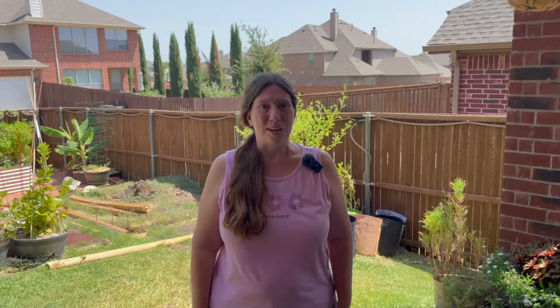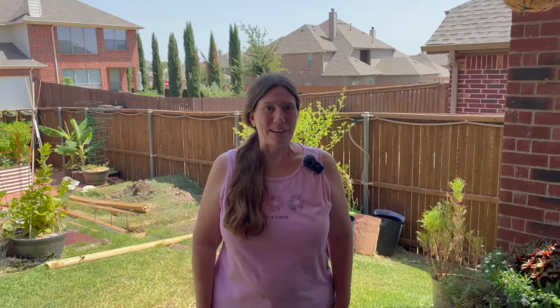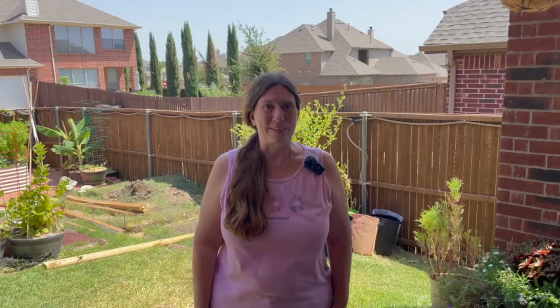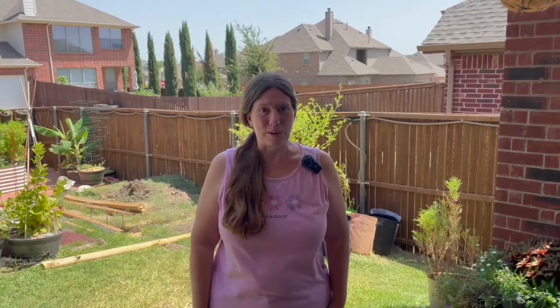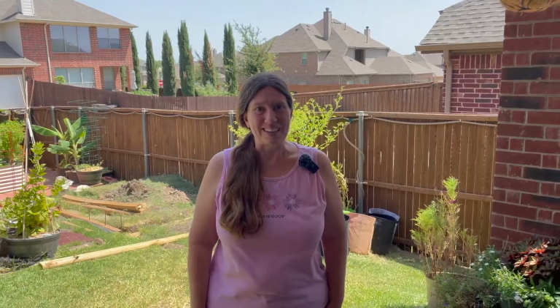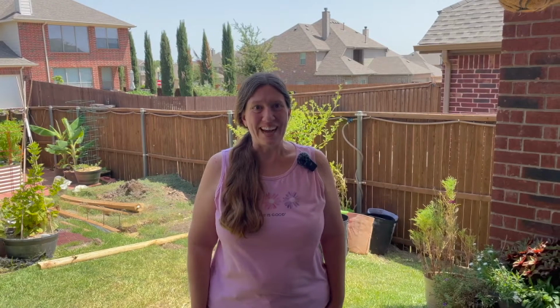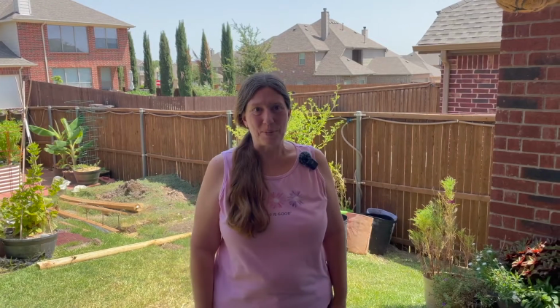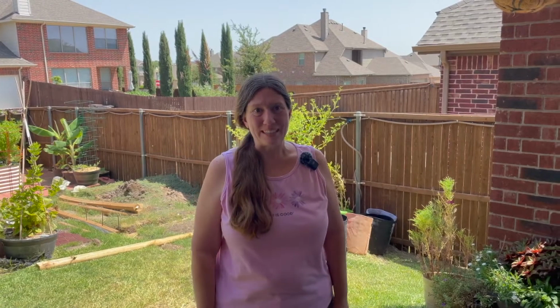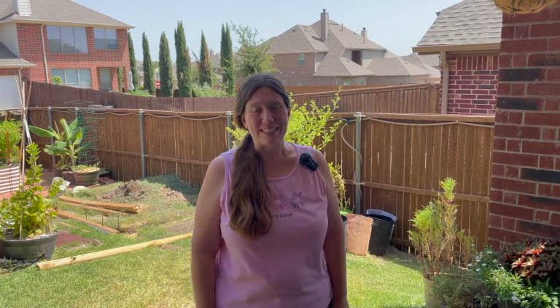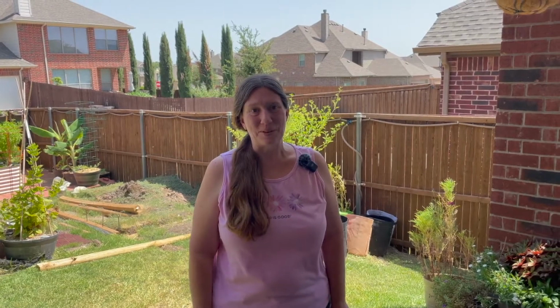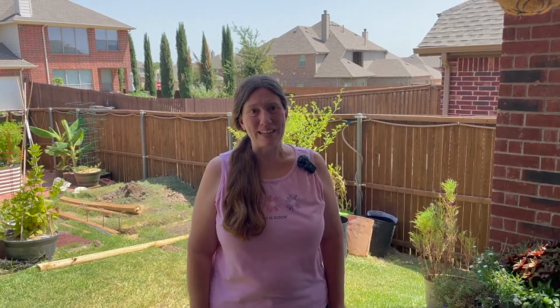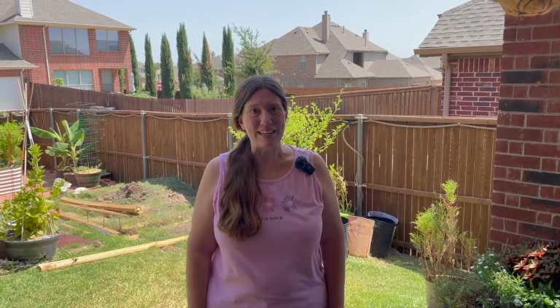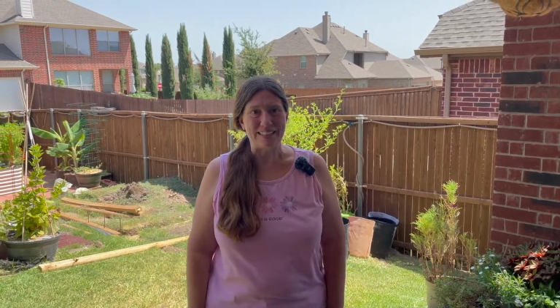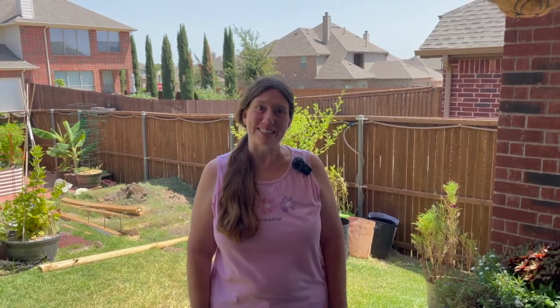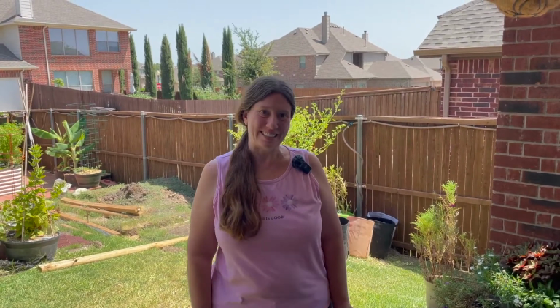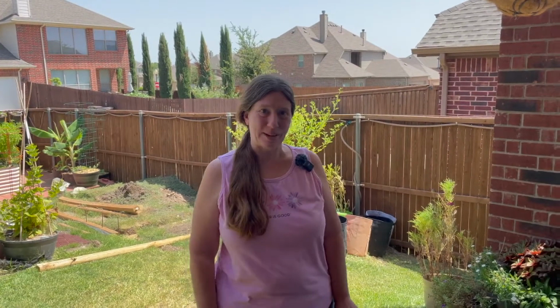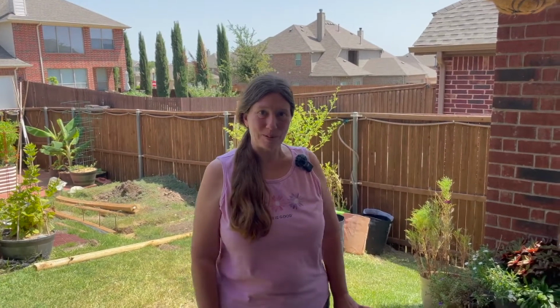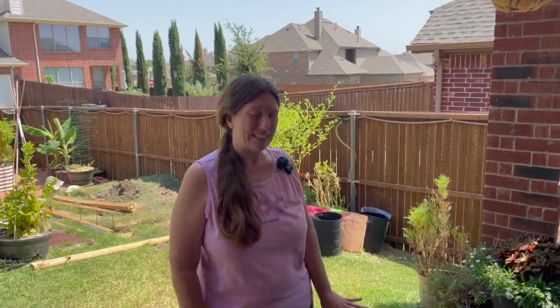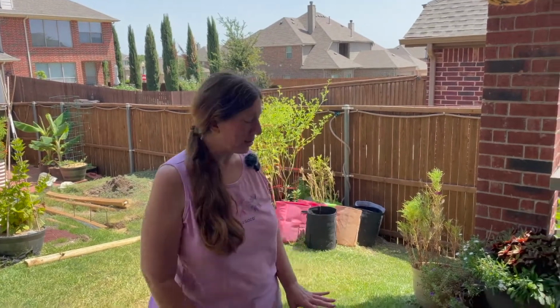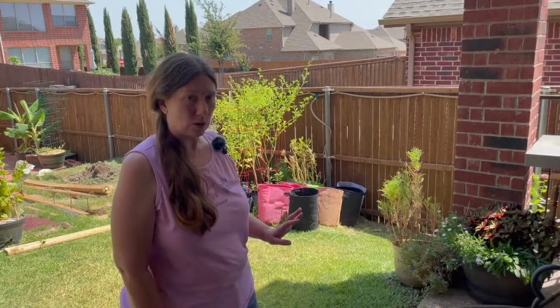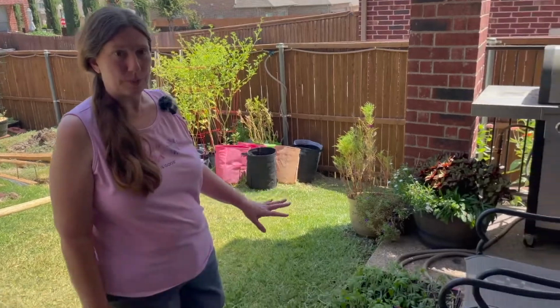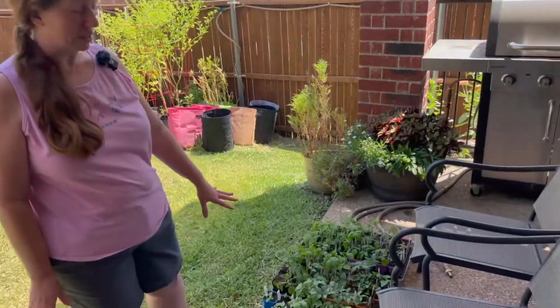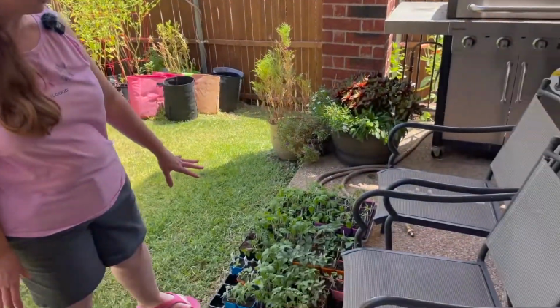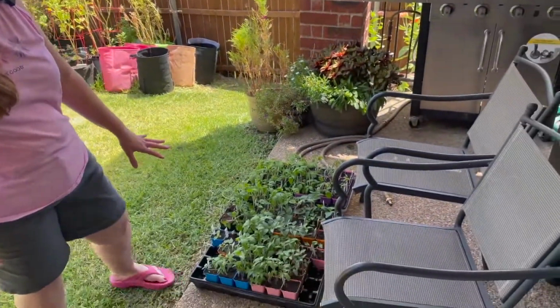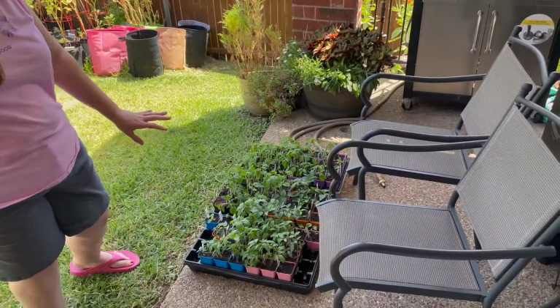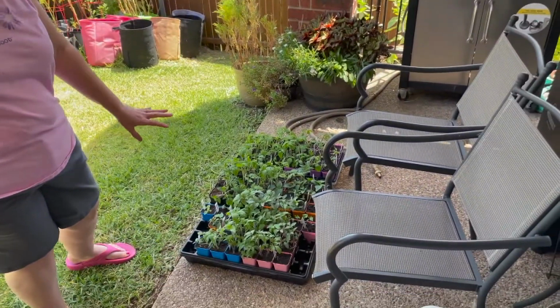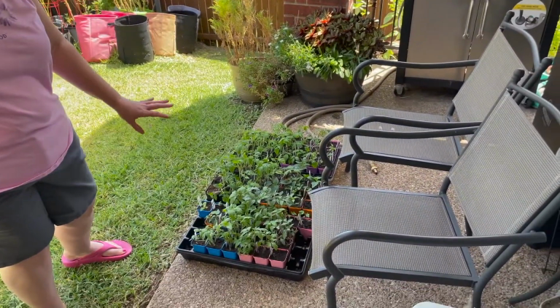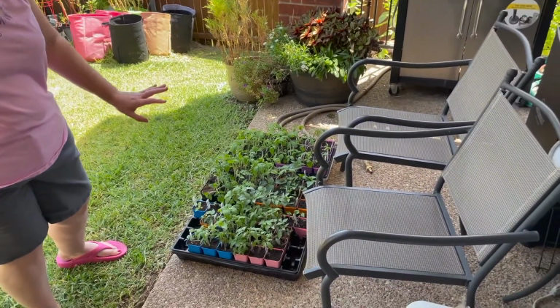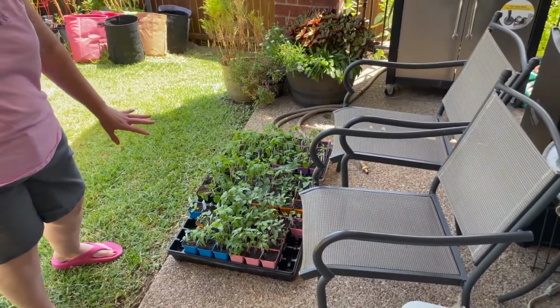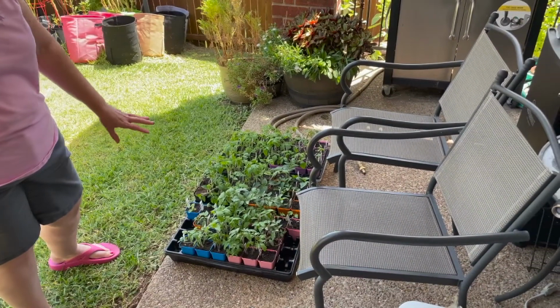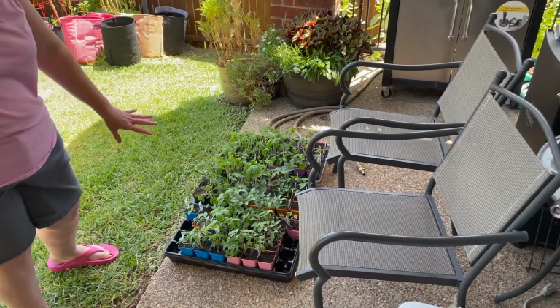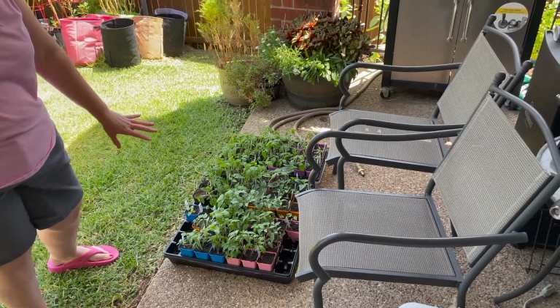Welcome back to Suburban Gardening. I am Amanda in Zone 8A in the Dallas, Texas suburbs and today we're going to be talking about hardening off your plants, your seedlings.